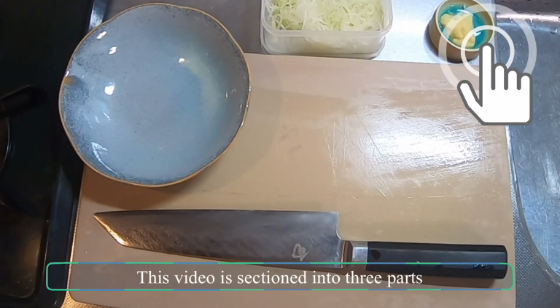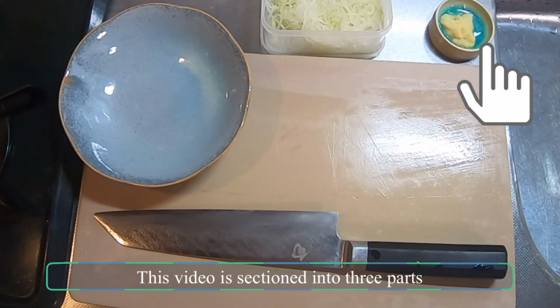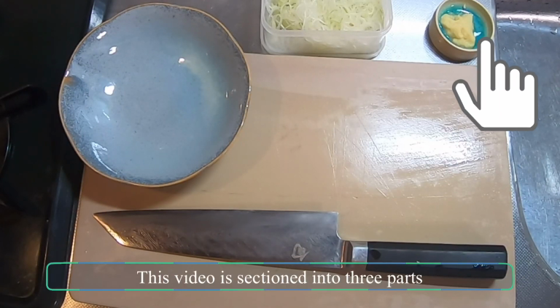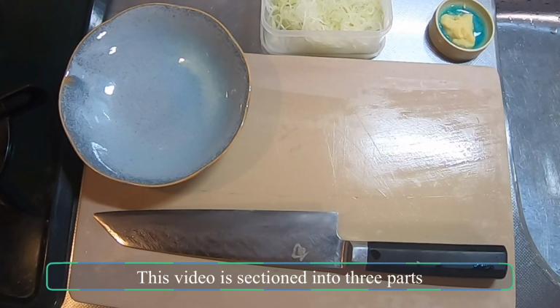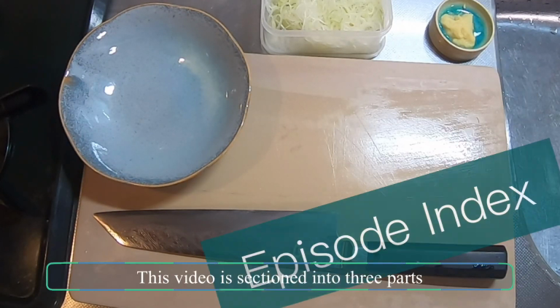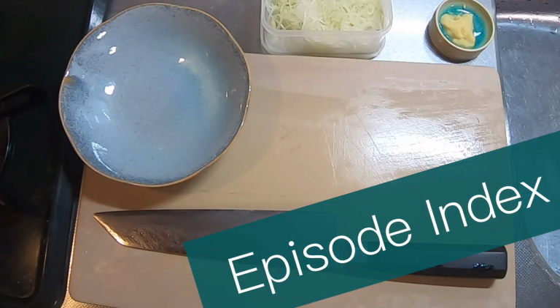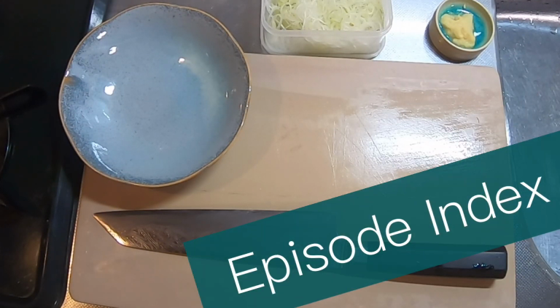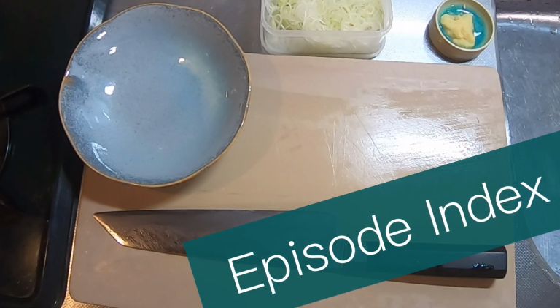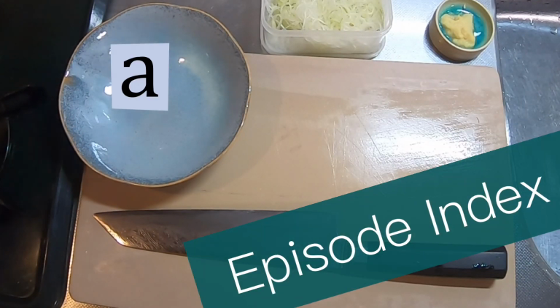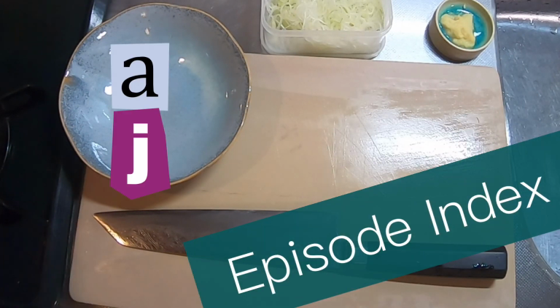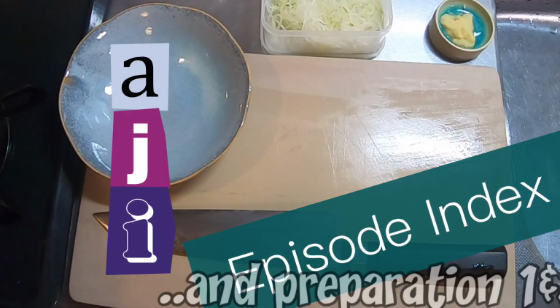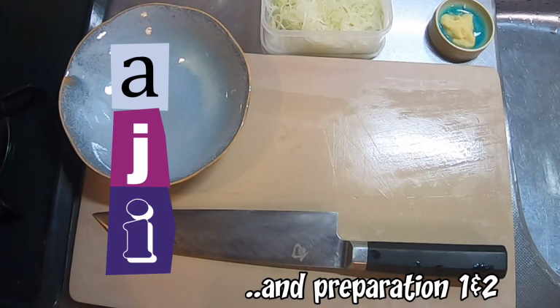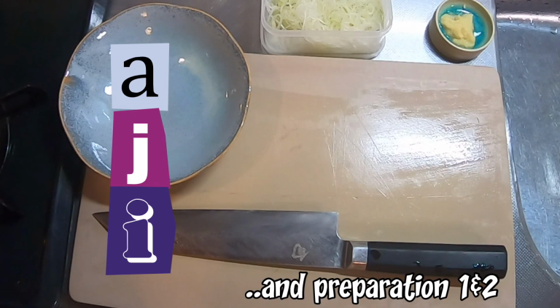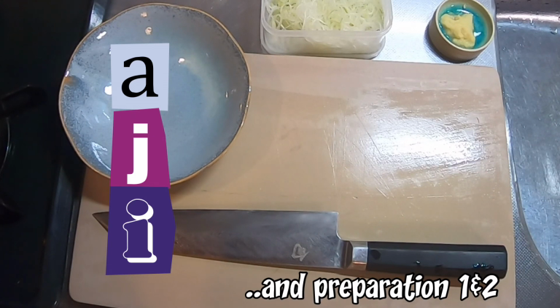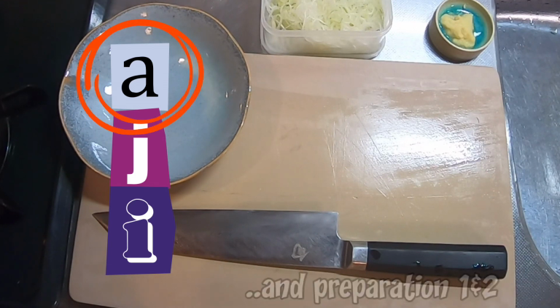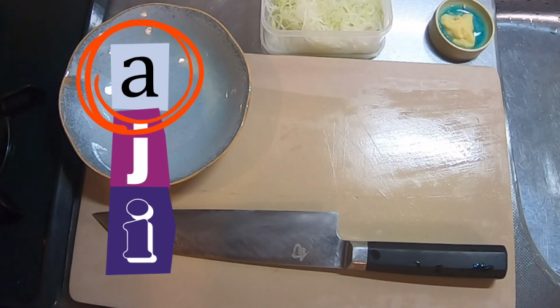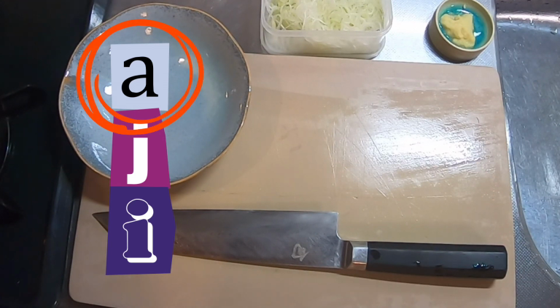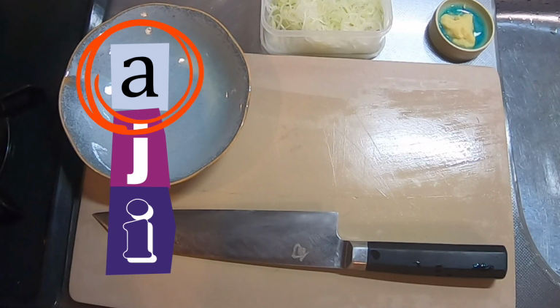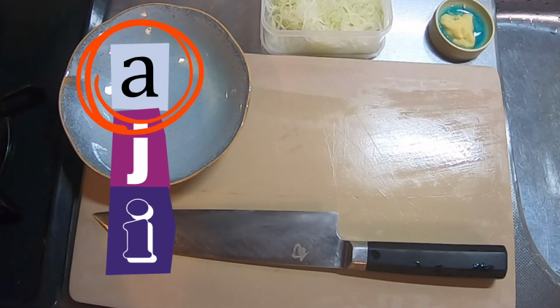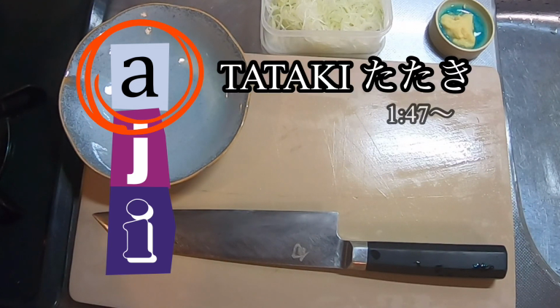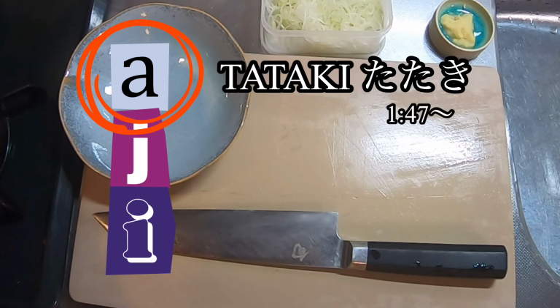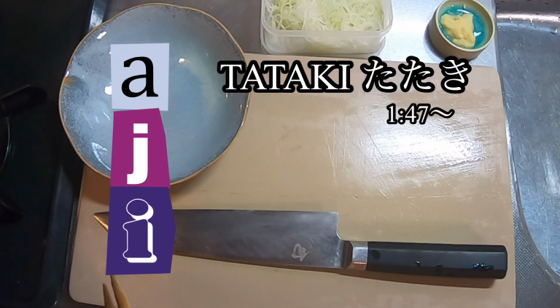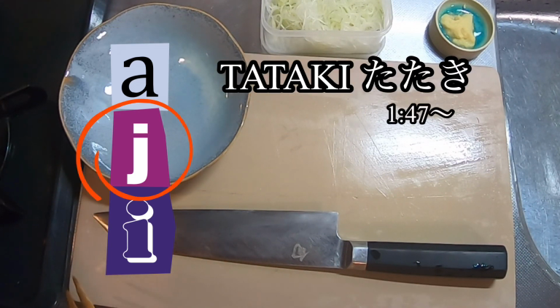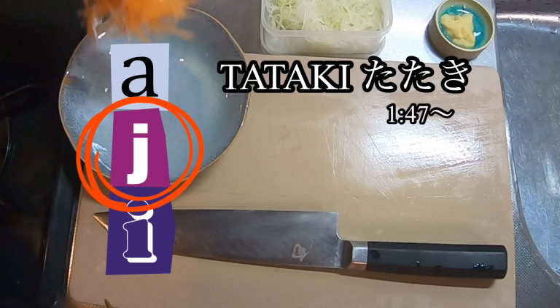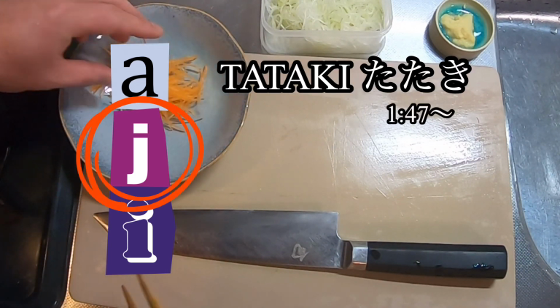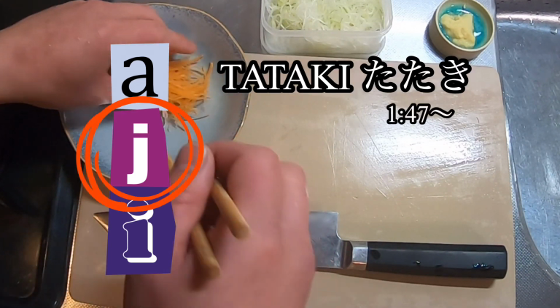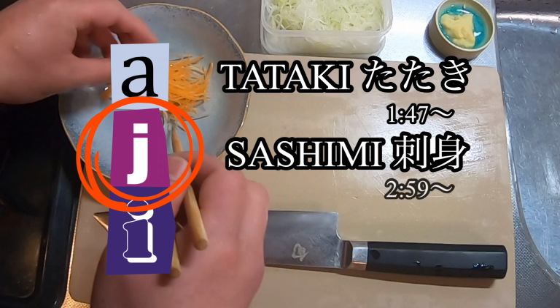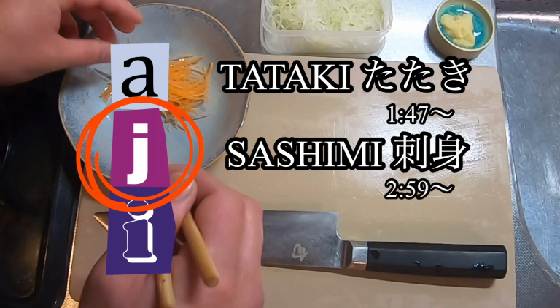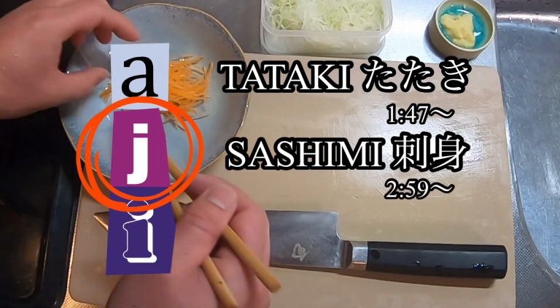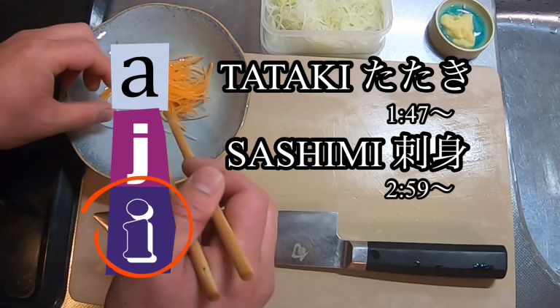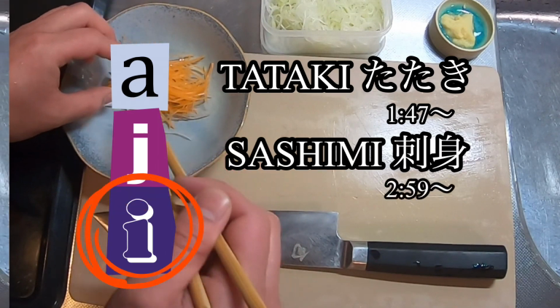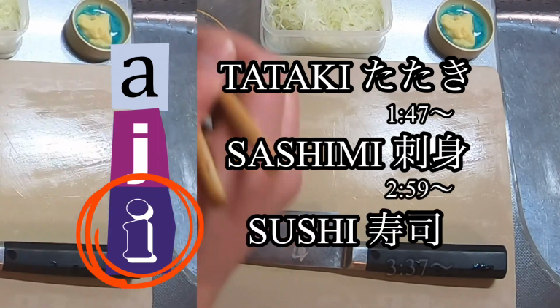This video is sectioned into three parts — A, J, and I. For A, we will introduce how to do tataki. J will be for sashimi, and I for sushi.